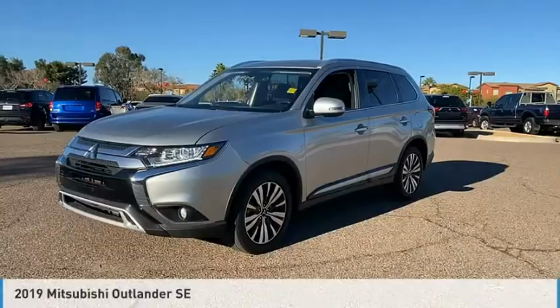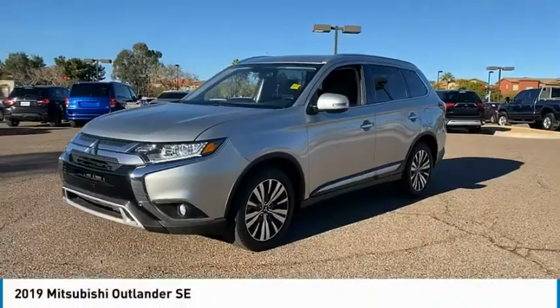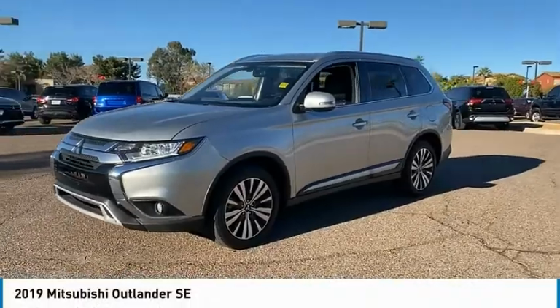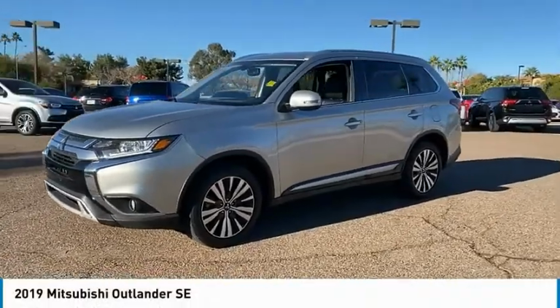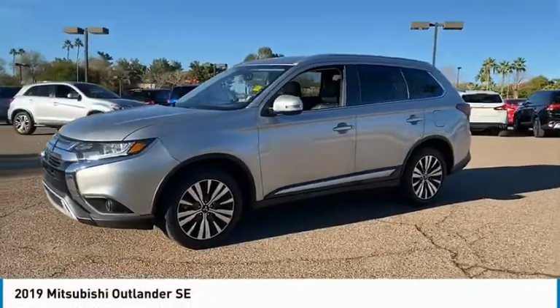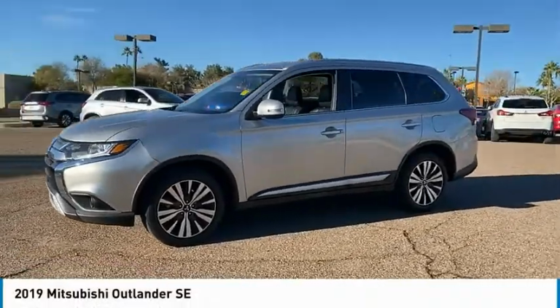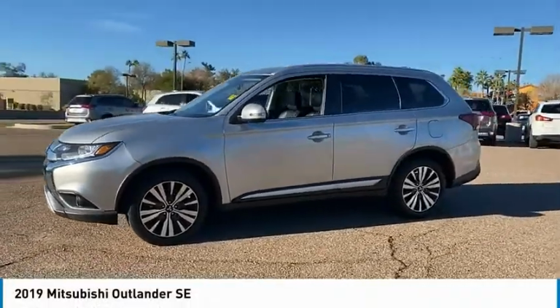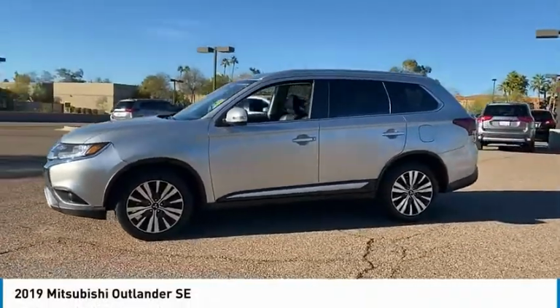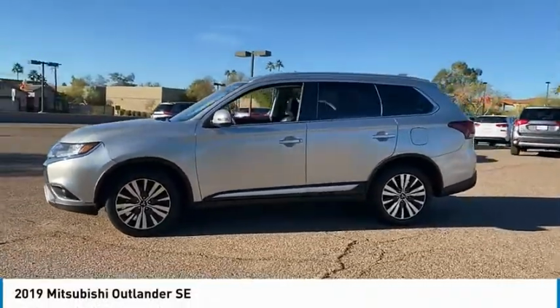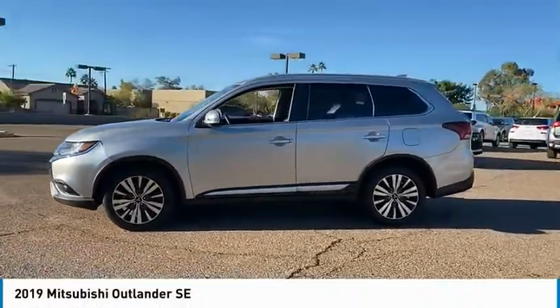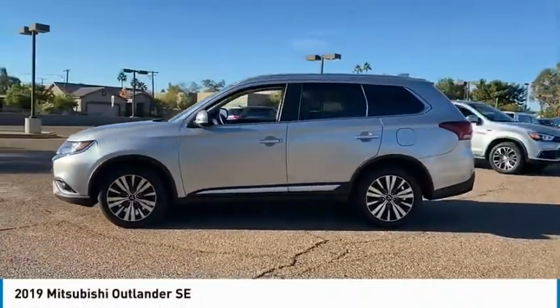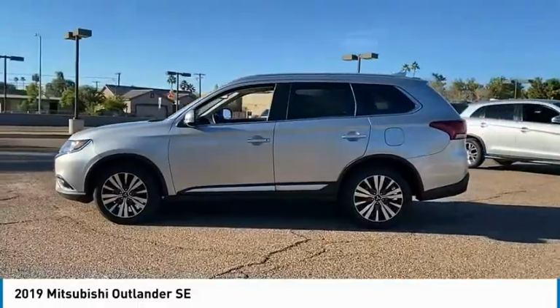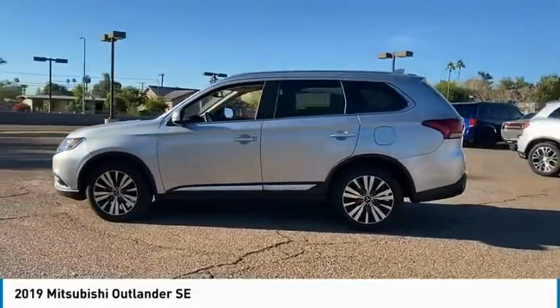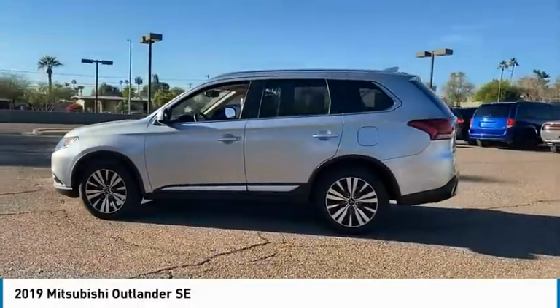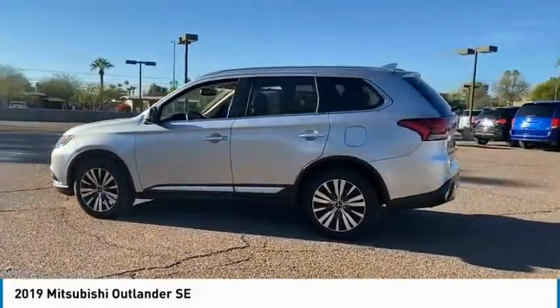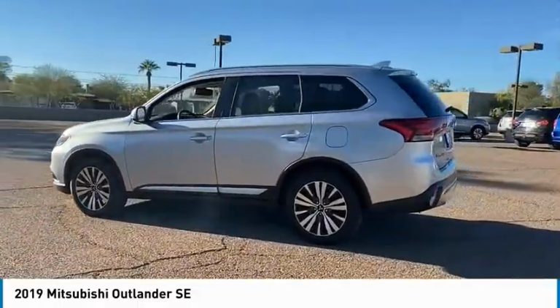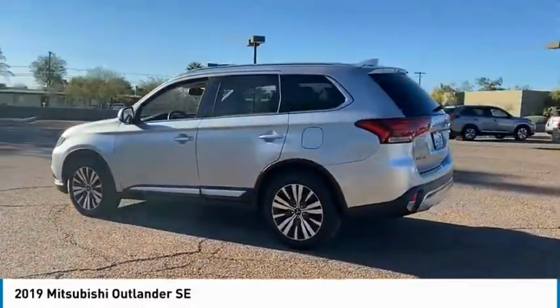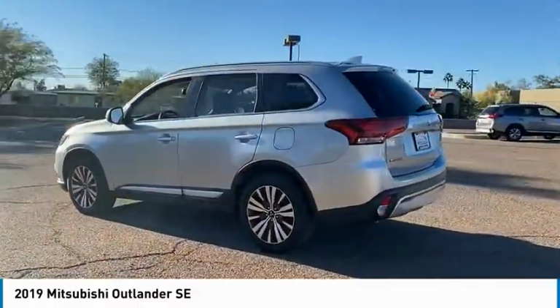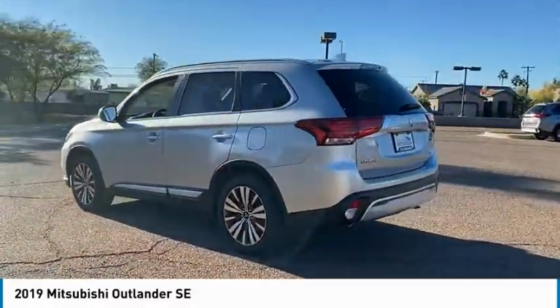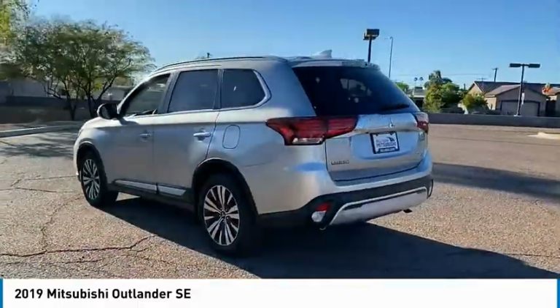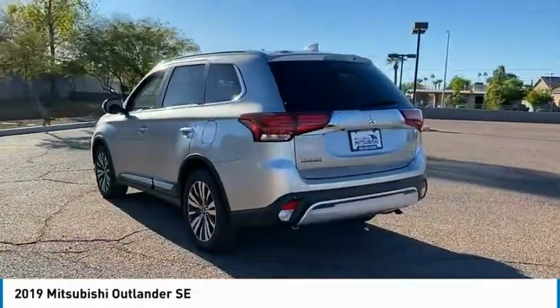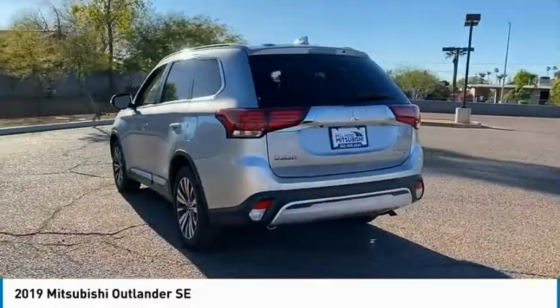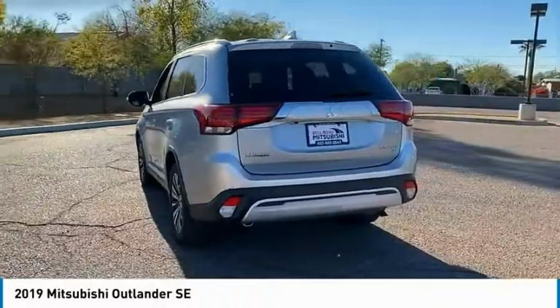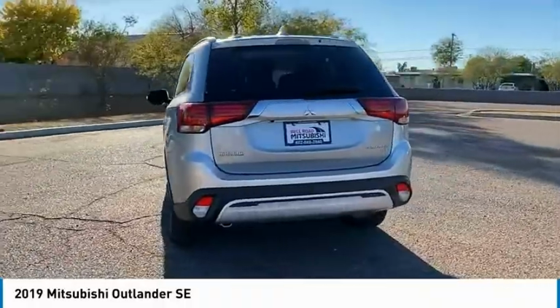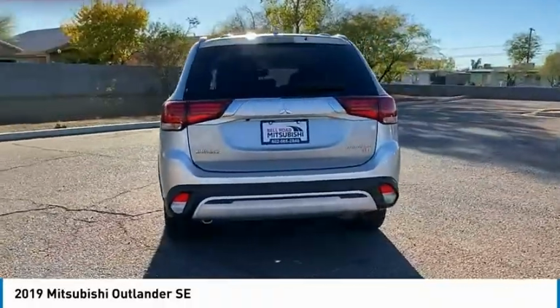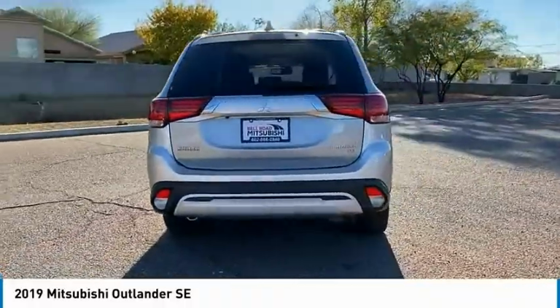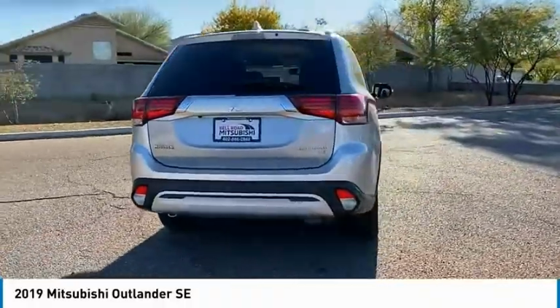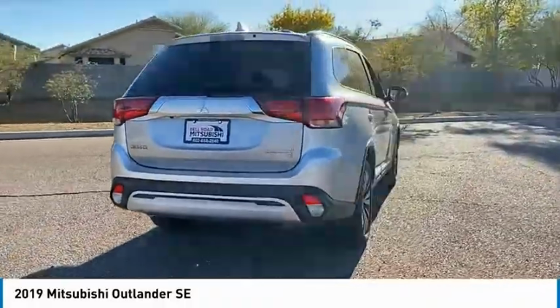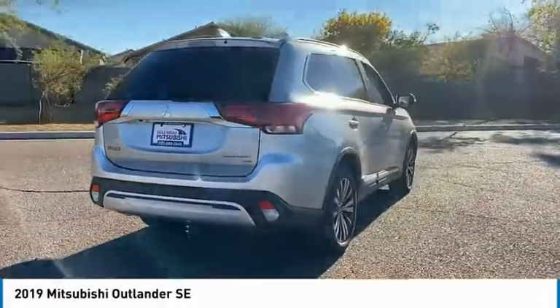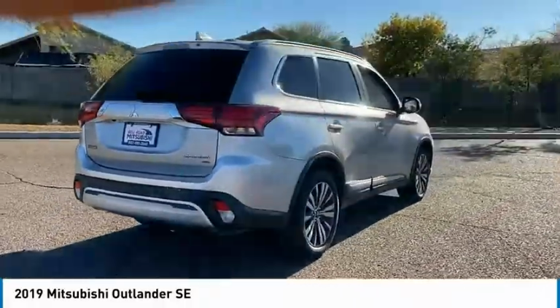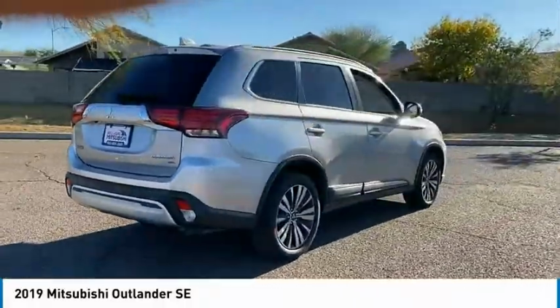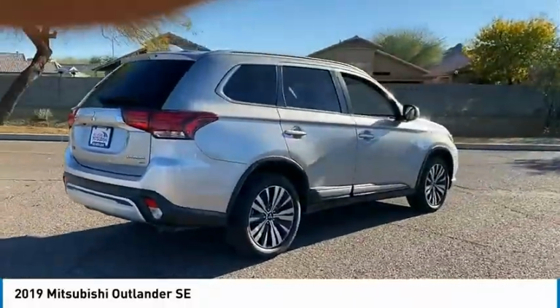Looking for the right vehicle? Check out the 2019 Outlander — a versatile crossover with power to spare. Outlander boasts an upgraded level of interior comfort and advanced technological features to give you control over every element of your drive.